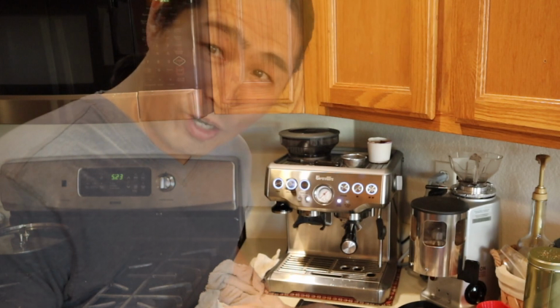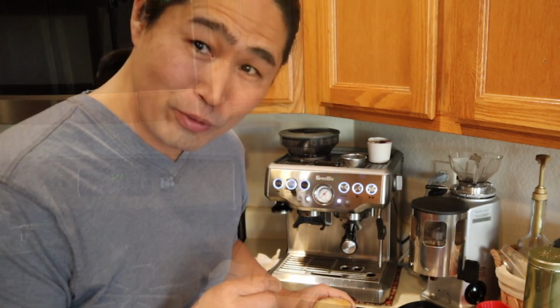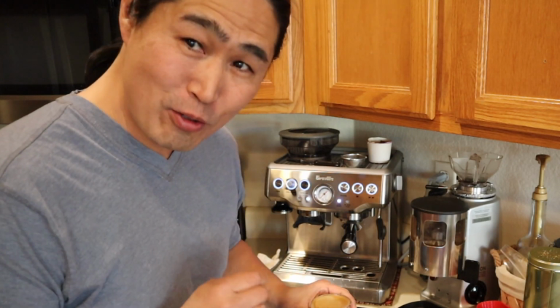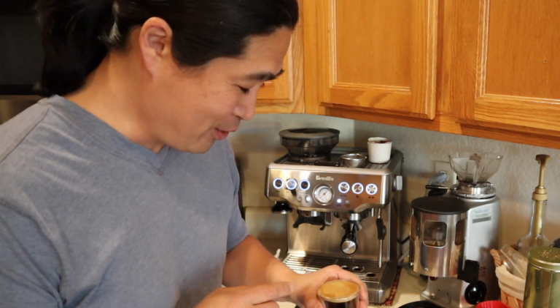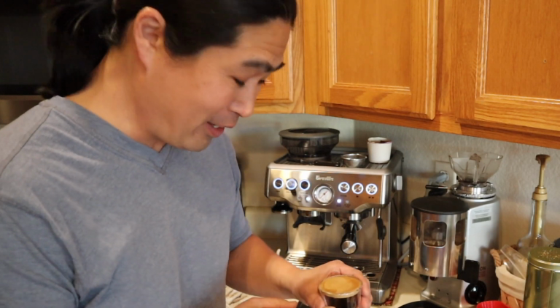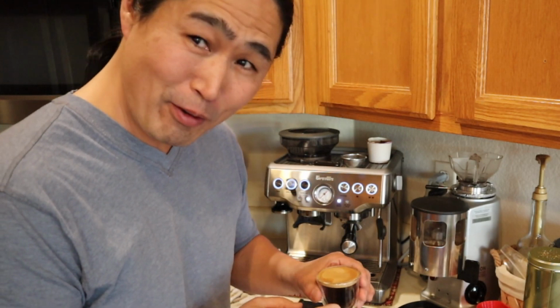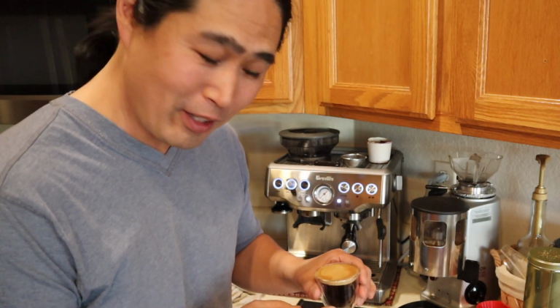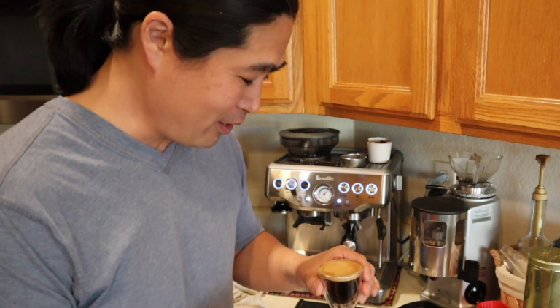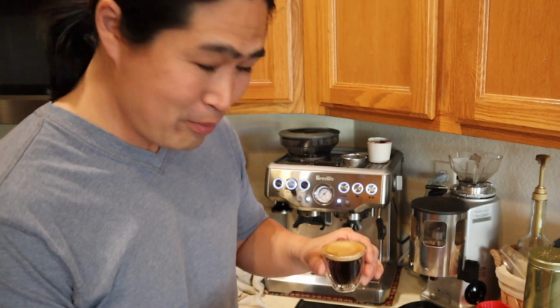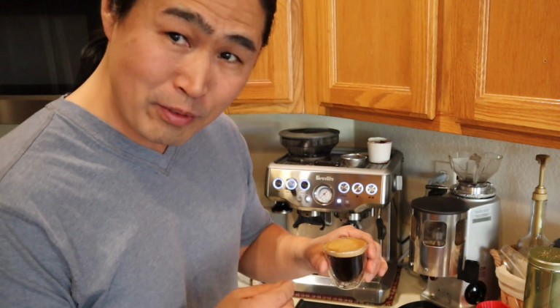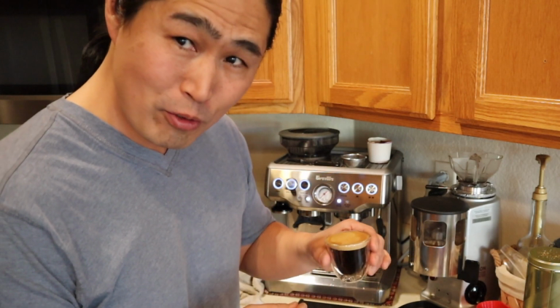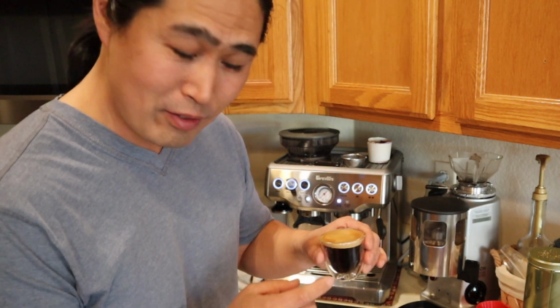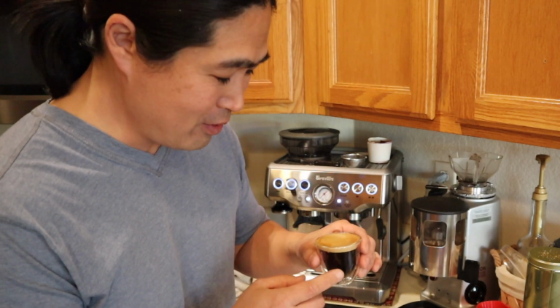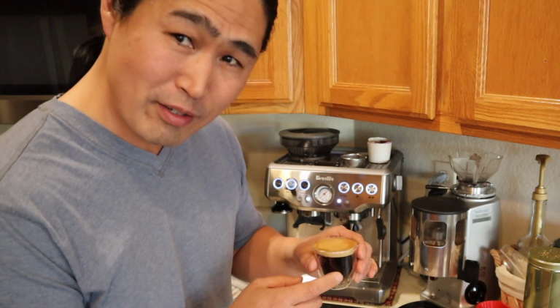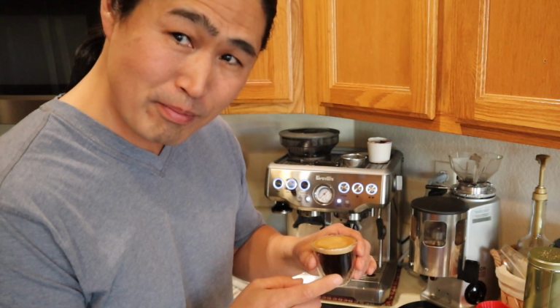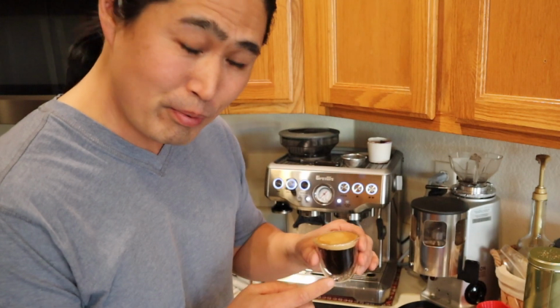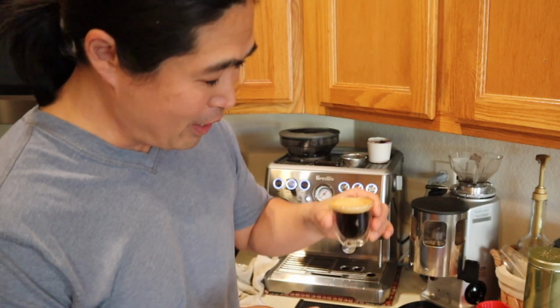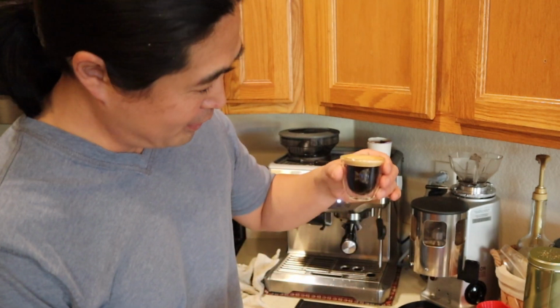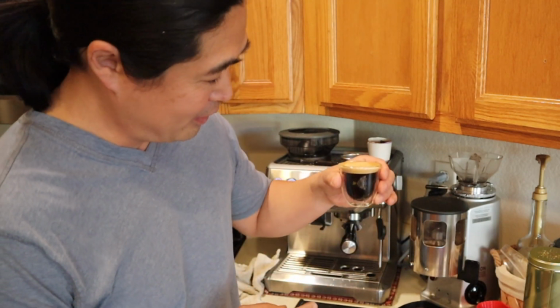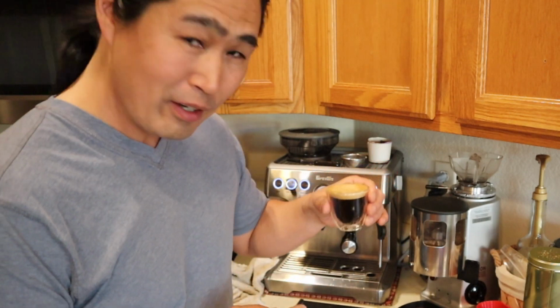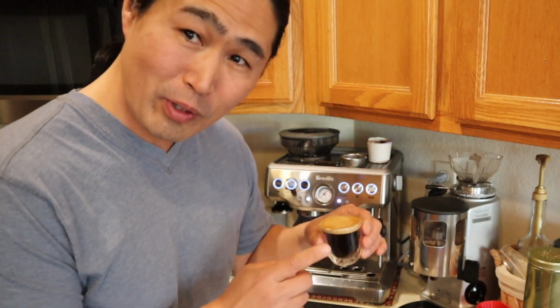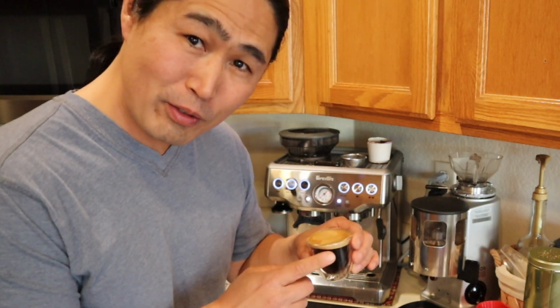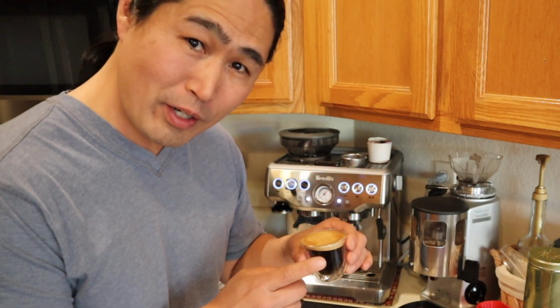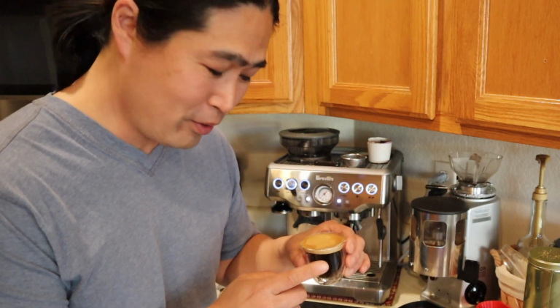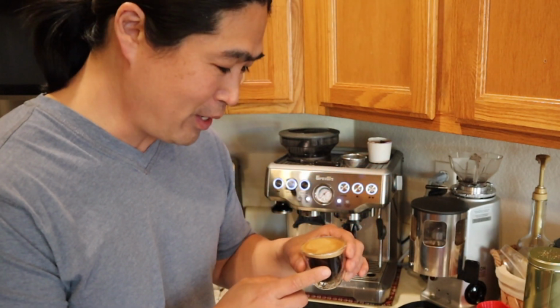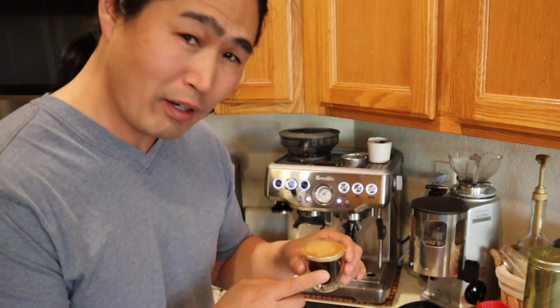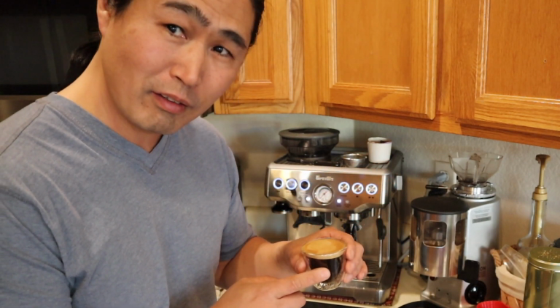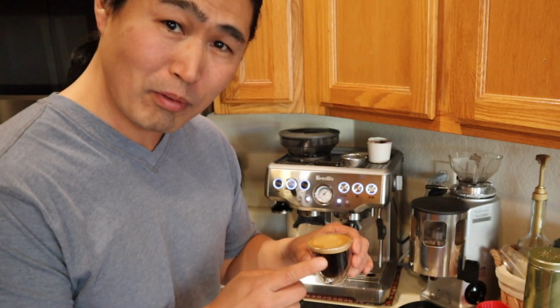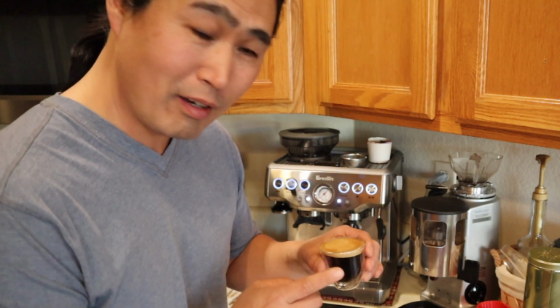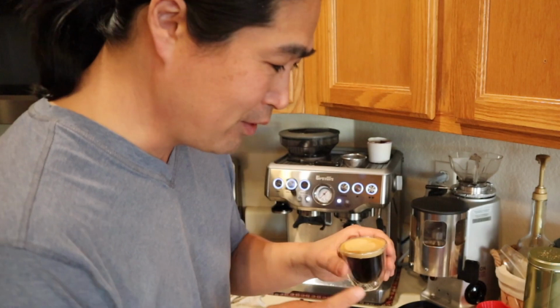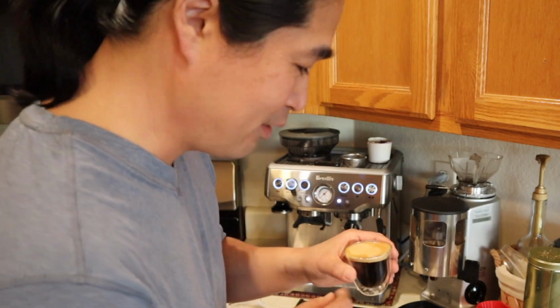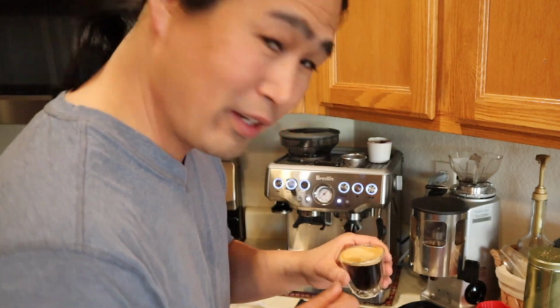Do not try it as a straight espresso shot at home — this is pretty bad. So what I'm going to do is make a long black coffee and see.